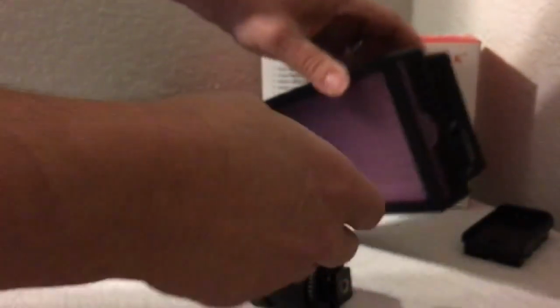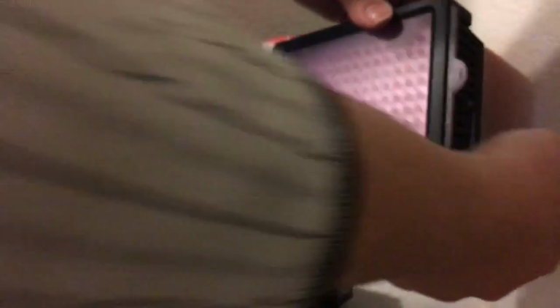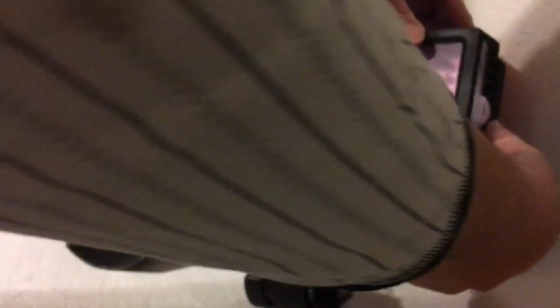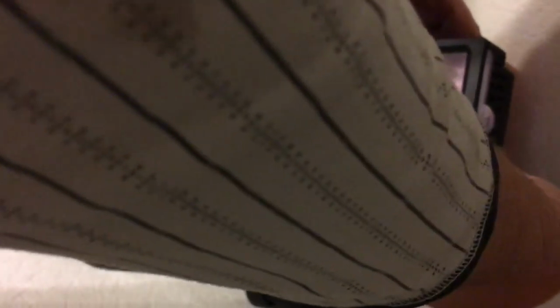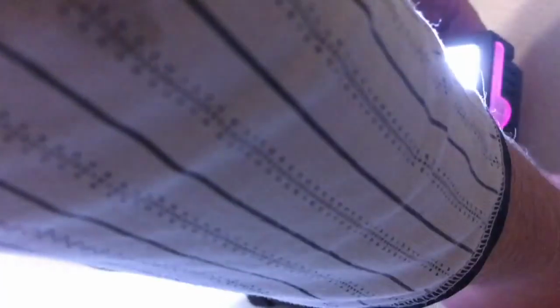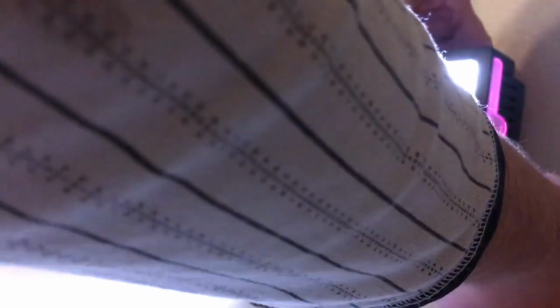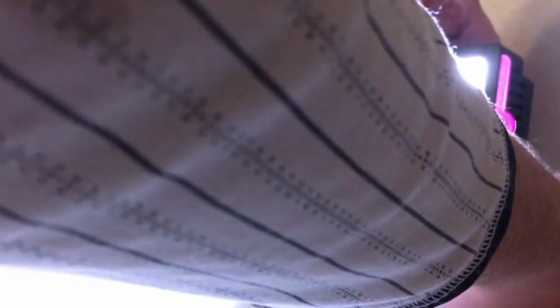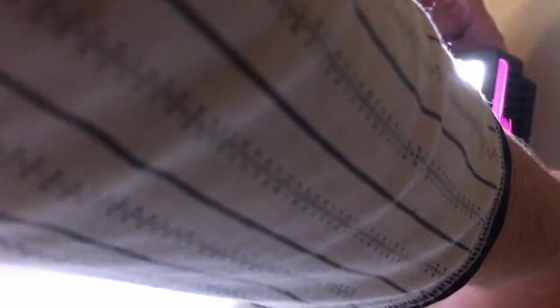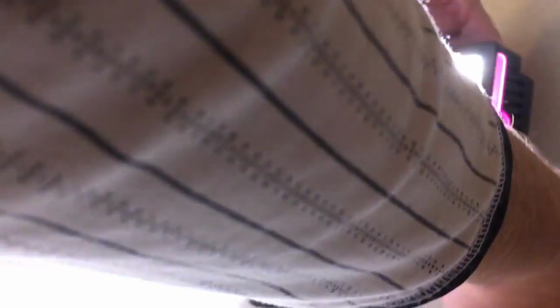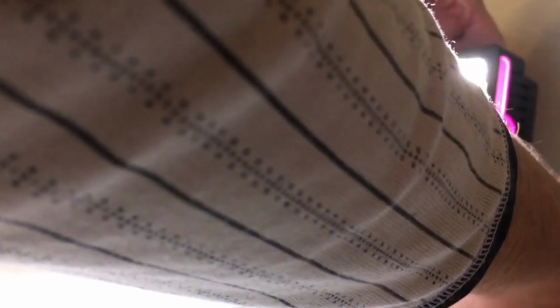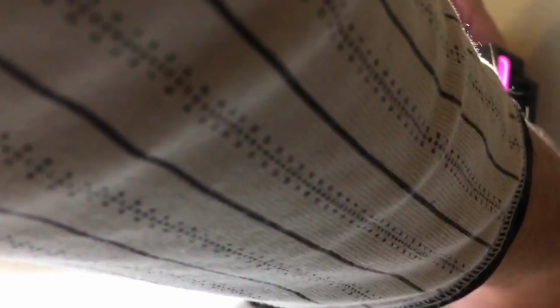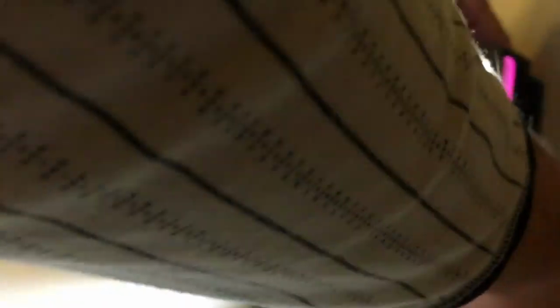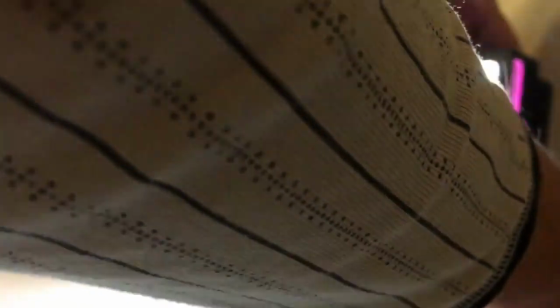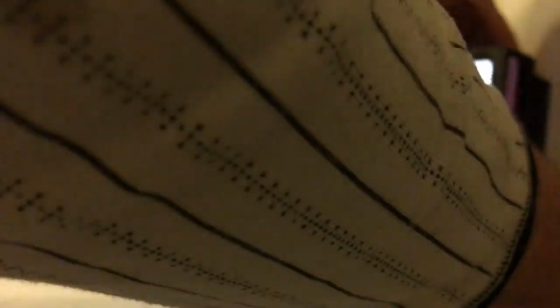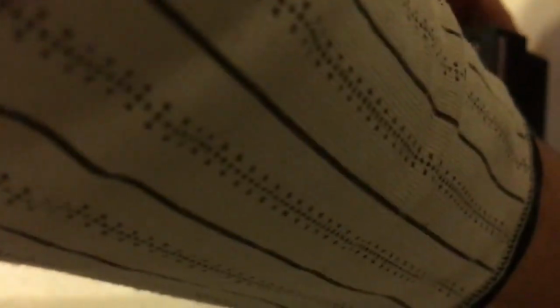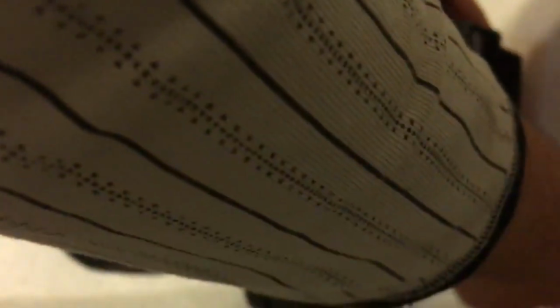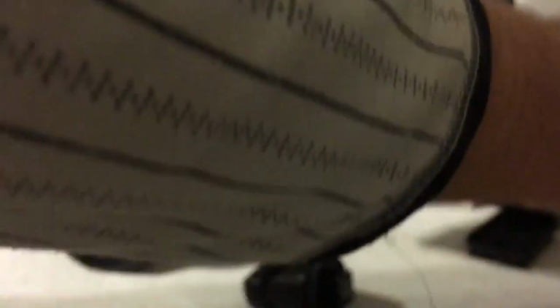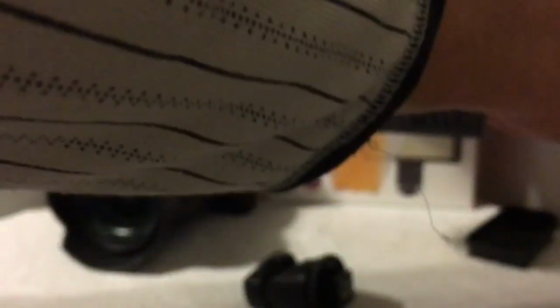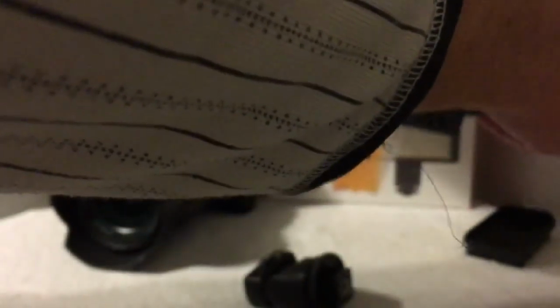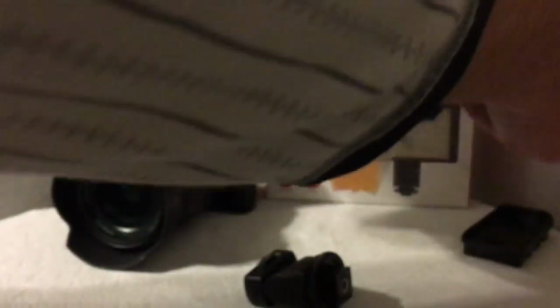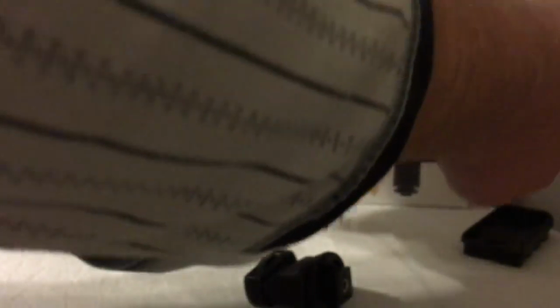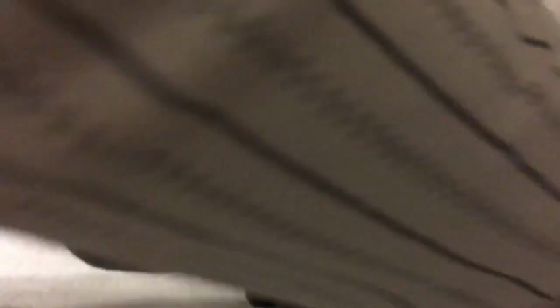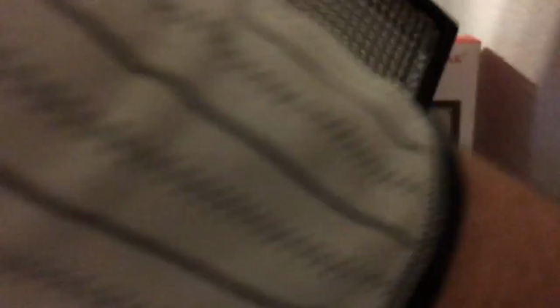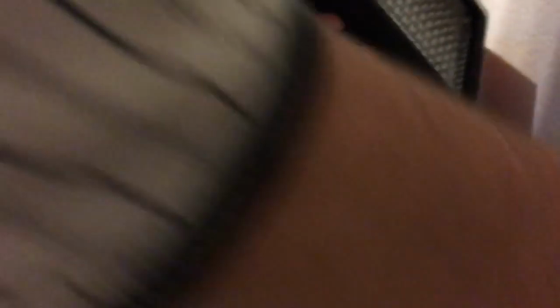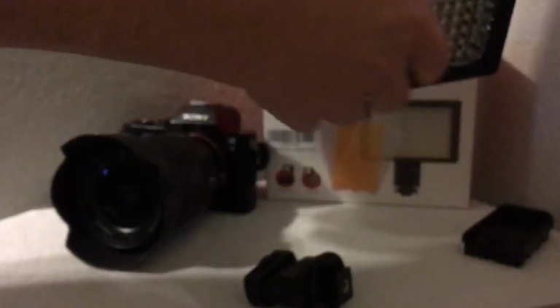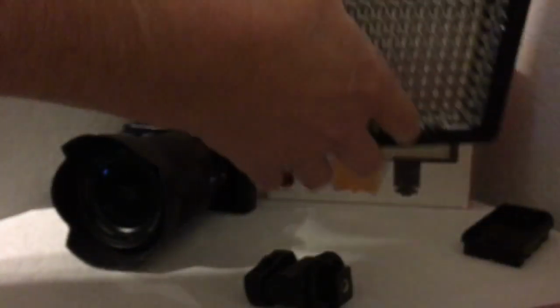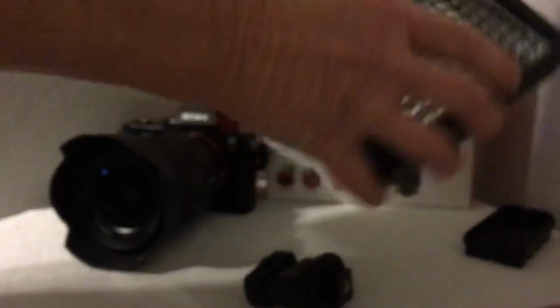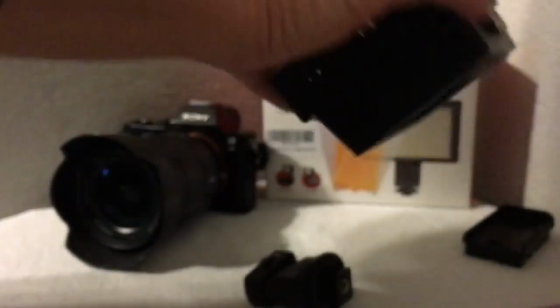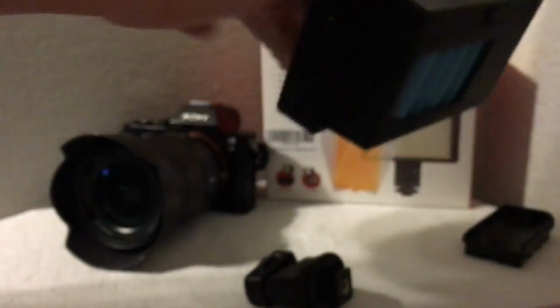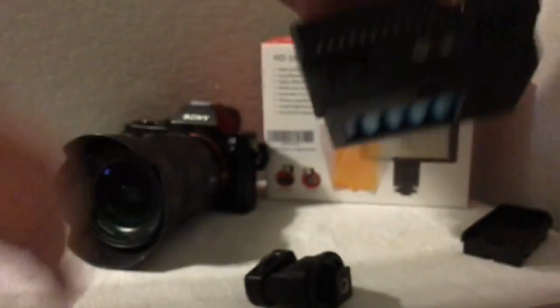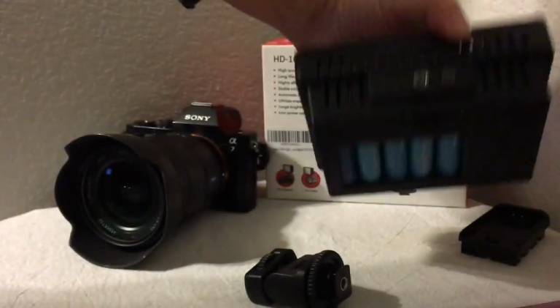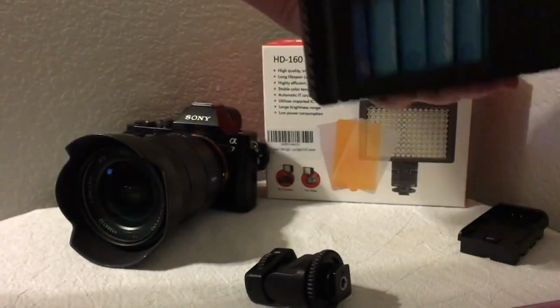If I turn the light on you can see it's a much different light. So this is great — I'm really impressed with this. Pull this out and then I want to show you how it connects to the camera.